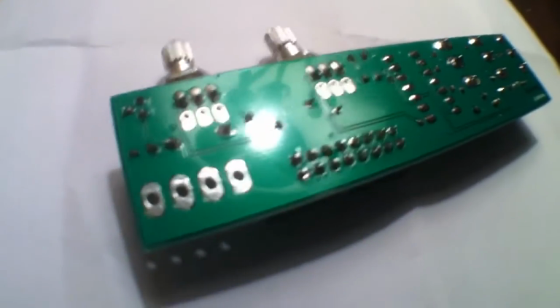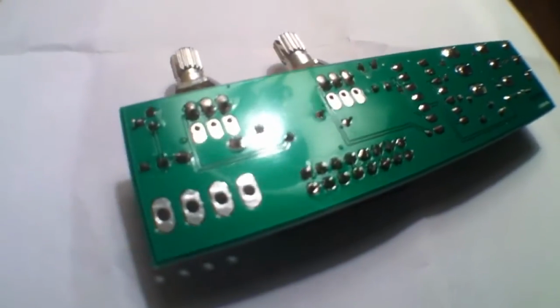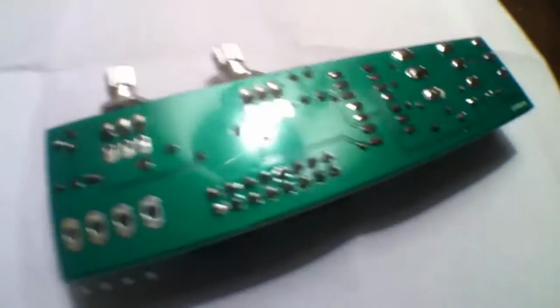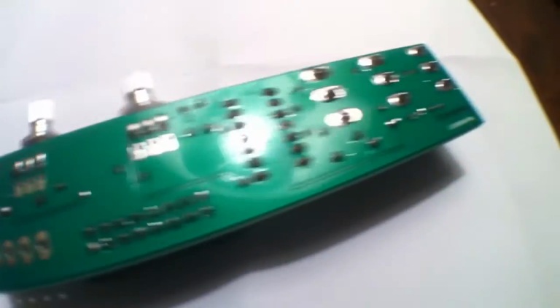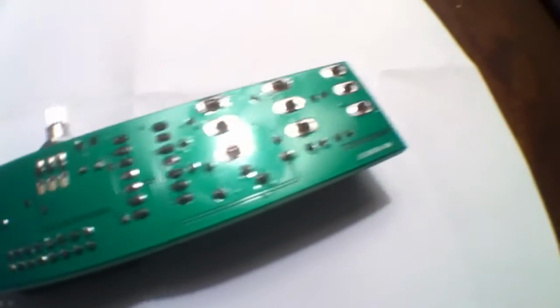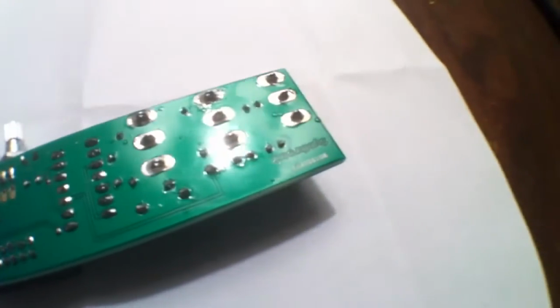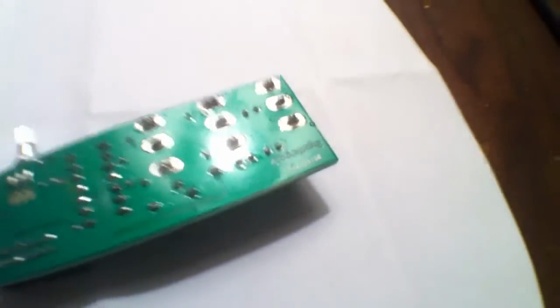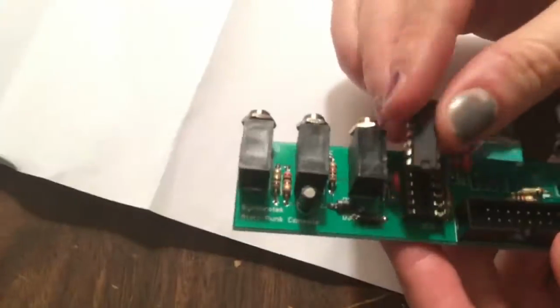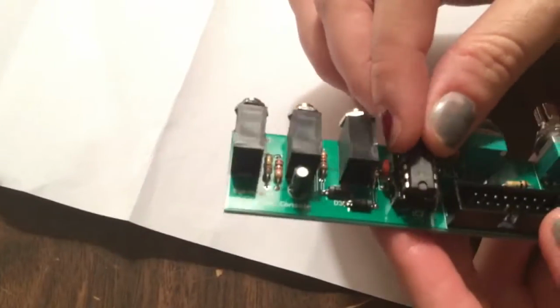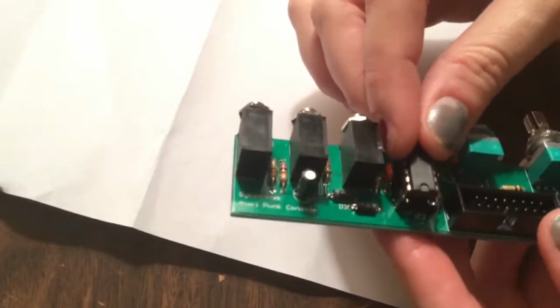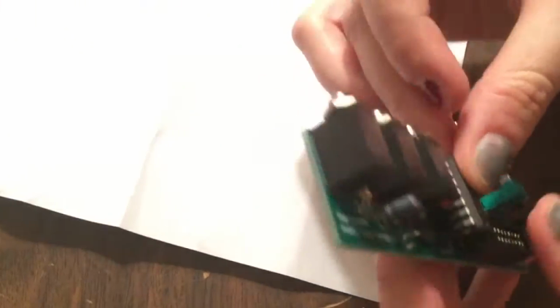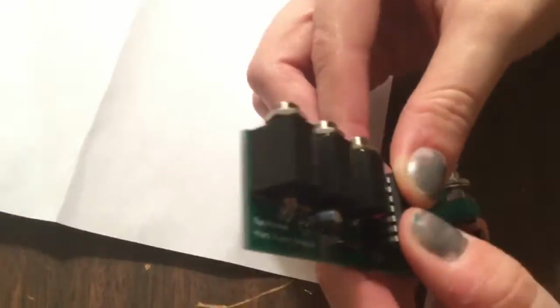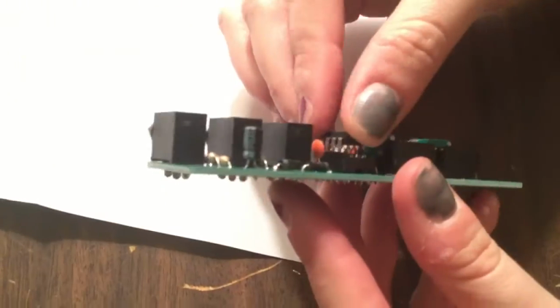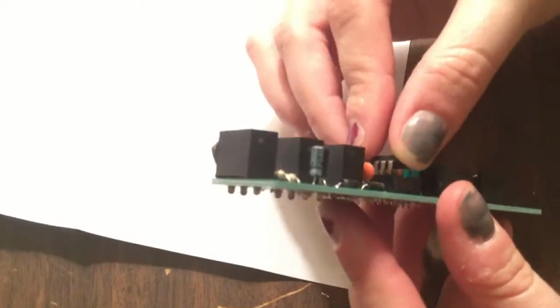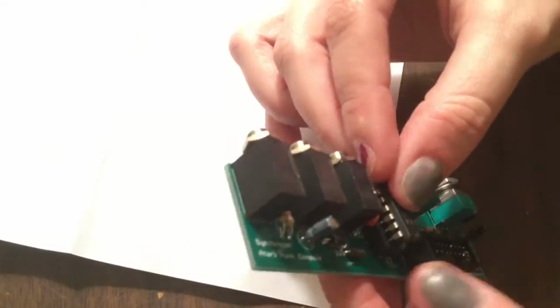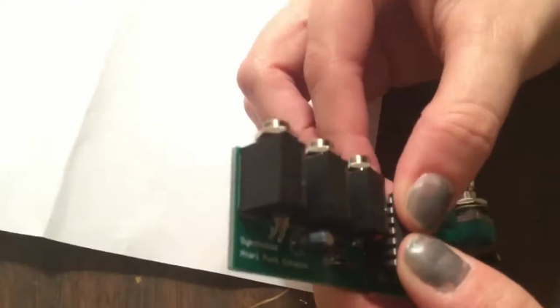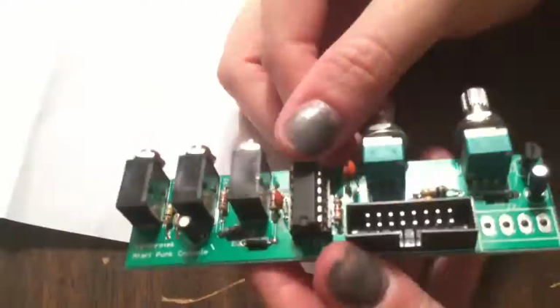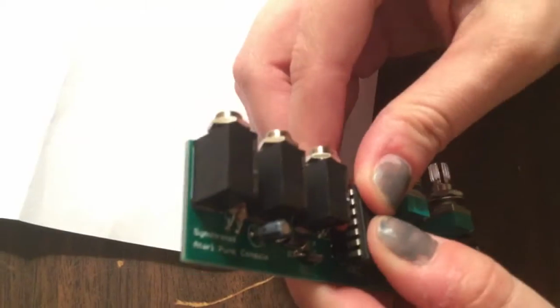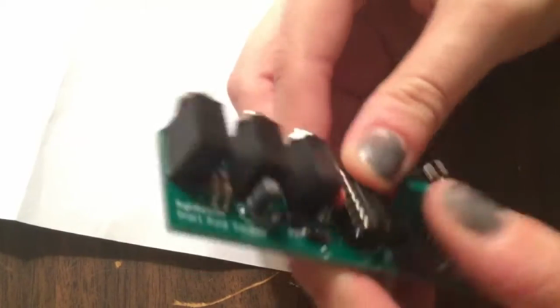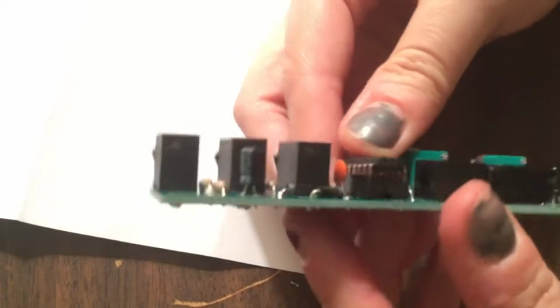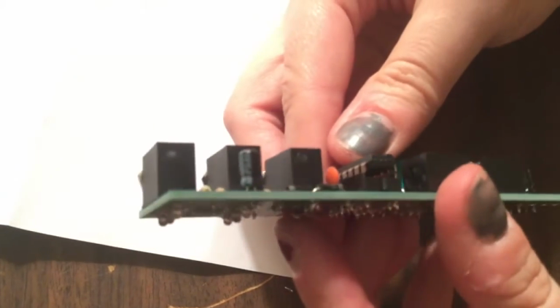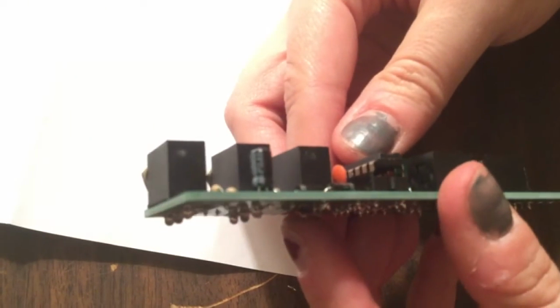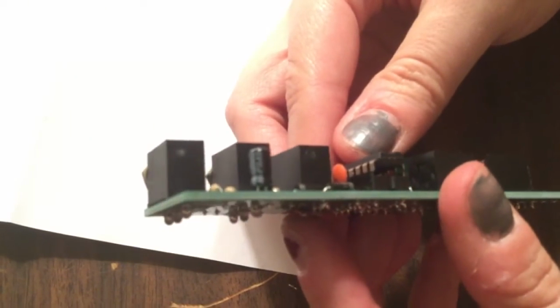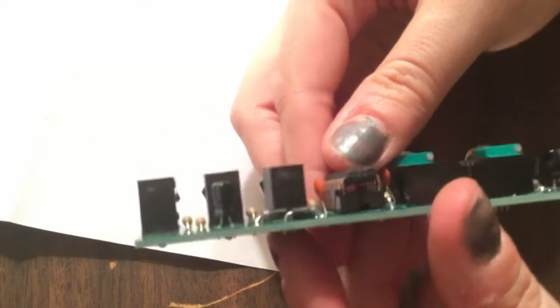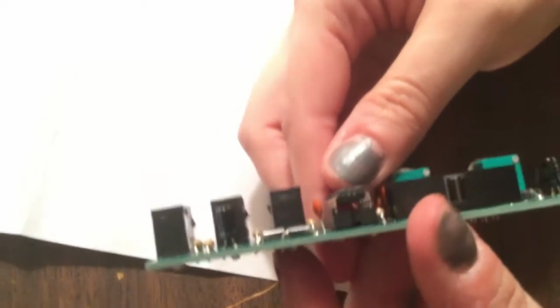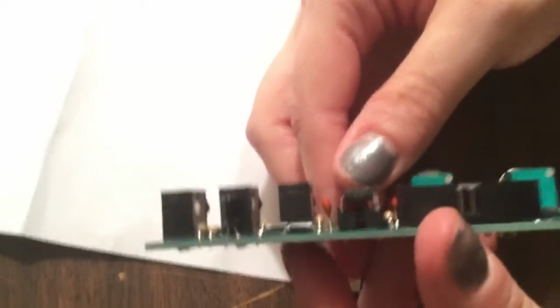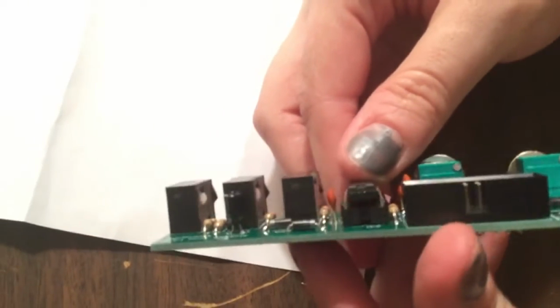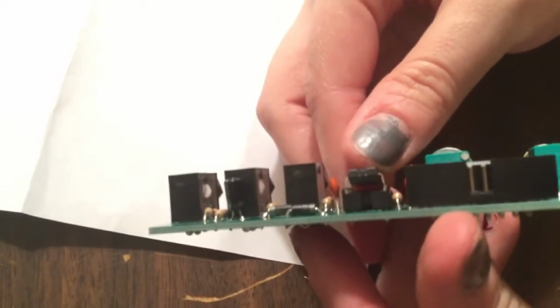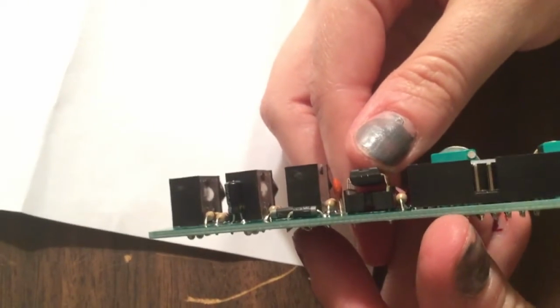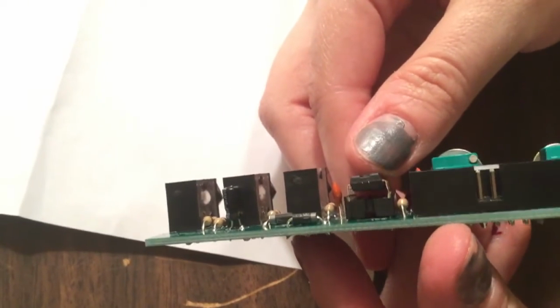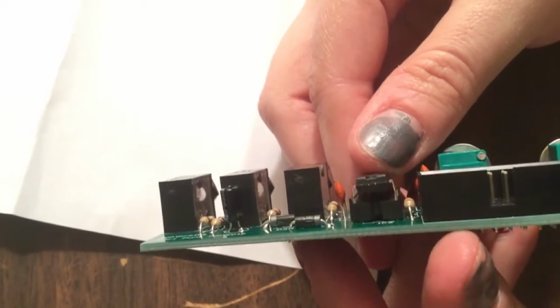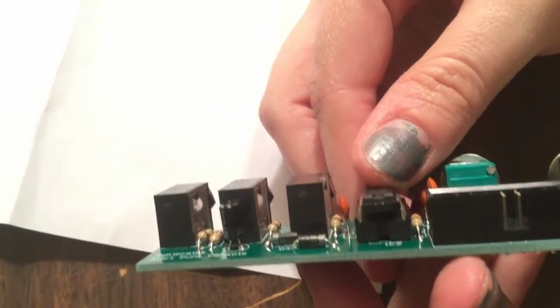The last step is to put the integrated circuit into the socket. You're going to bend in the legs and then push it firmly into the socket. And we've got that done.